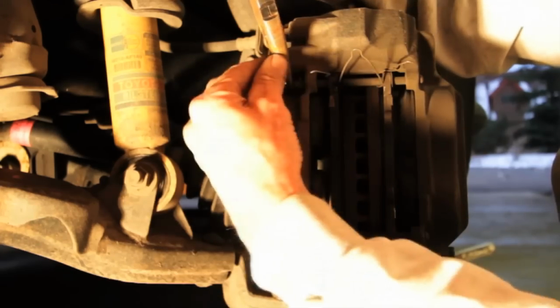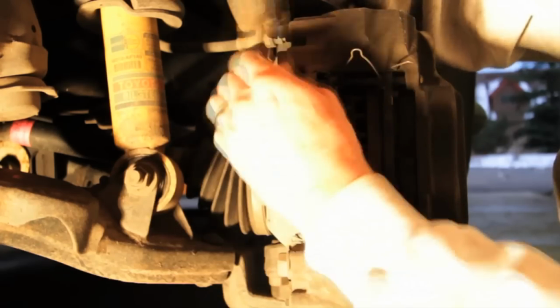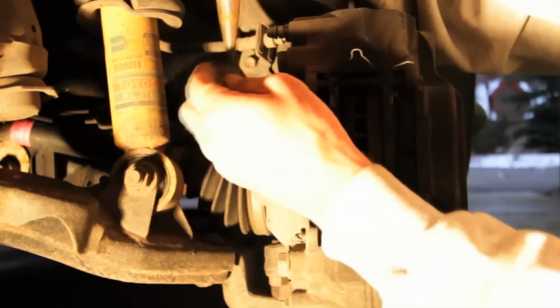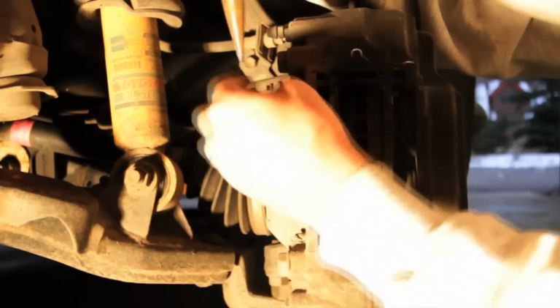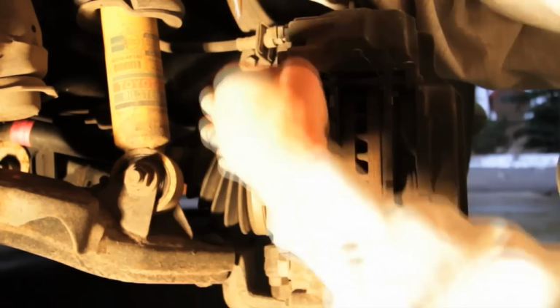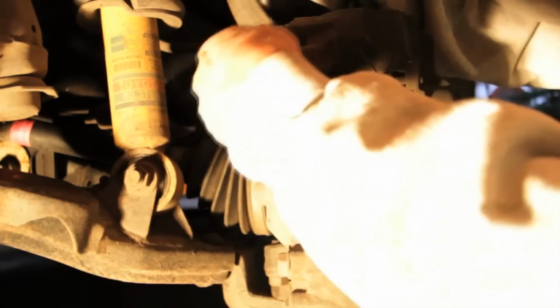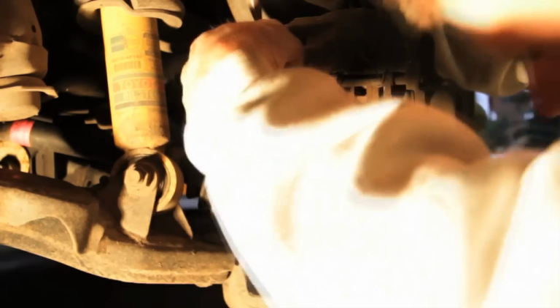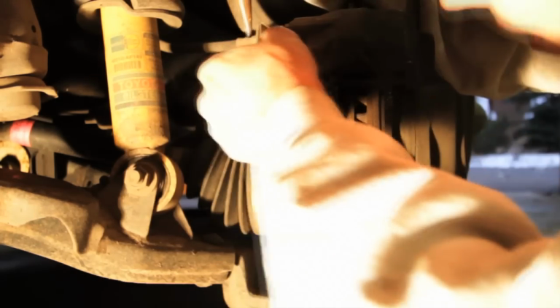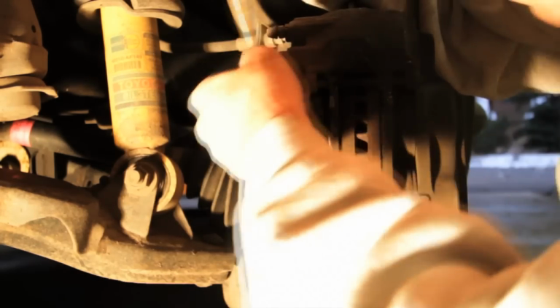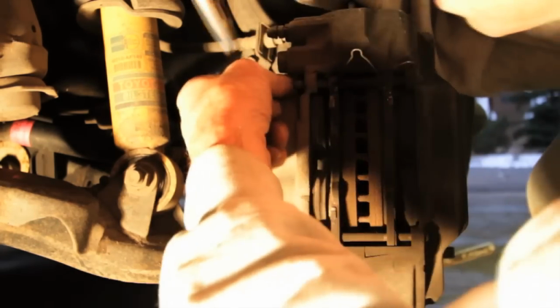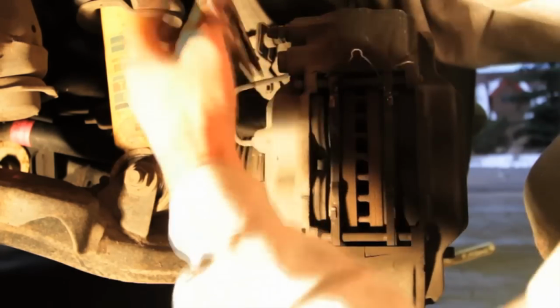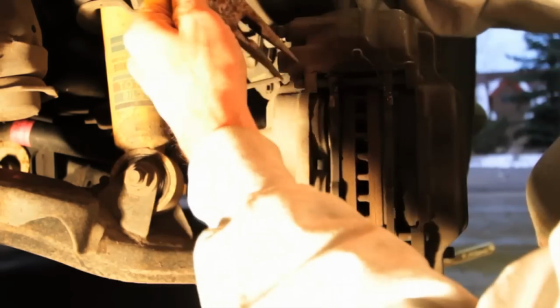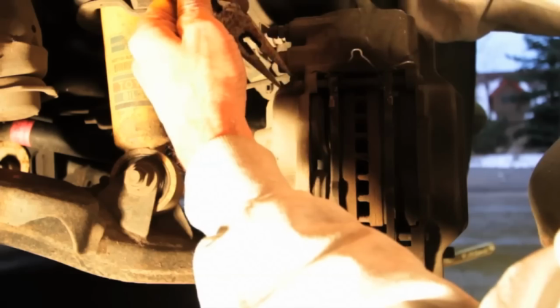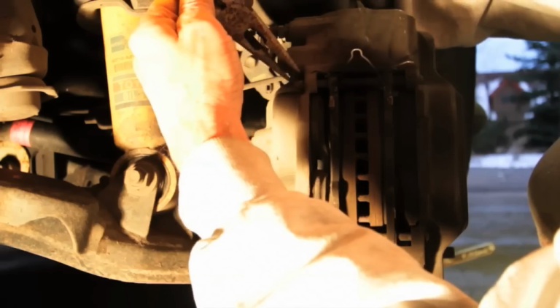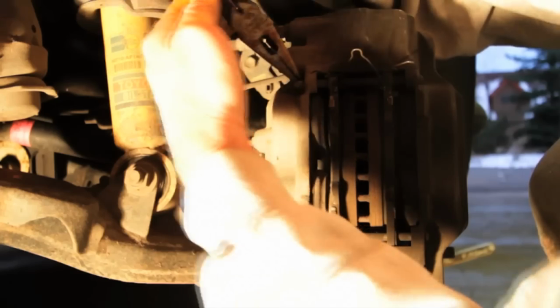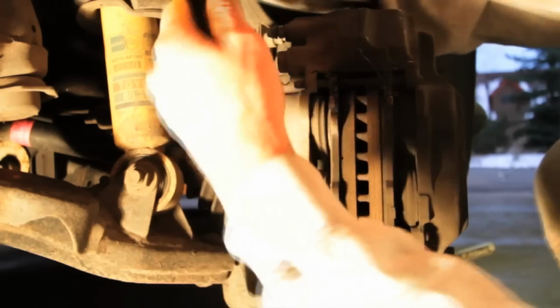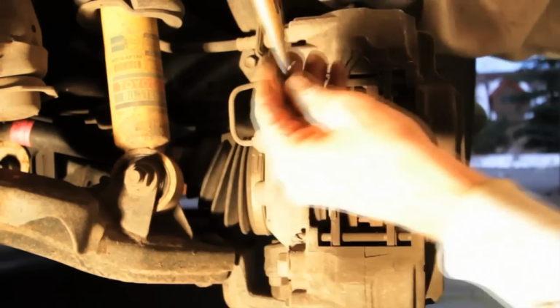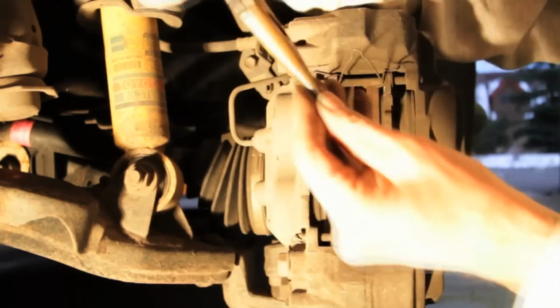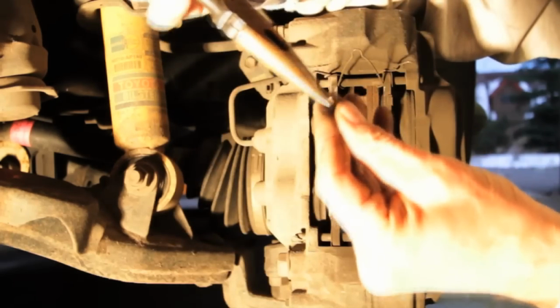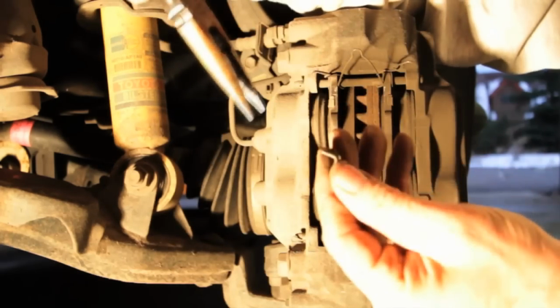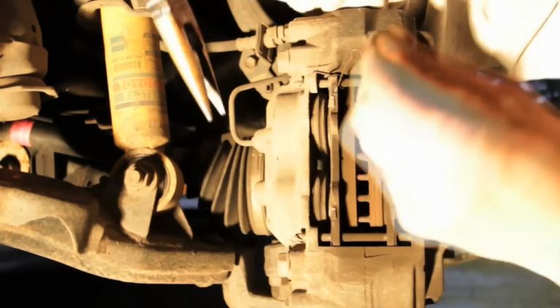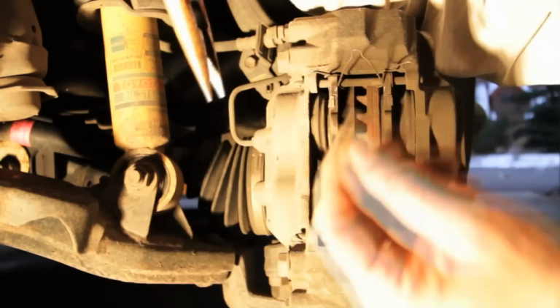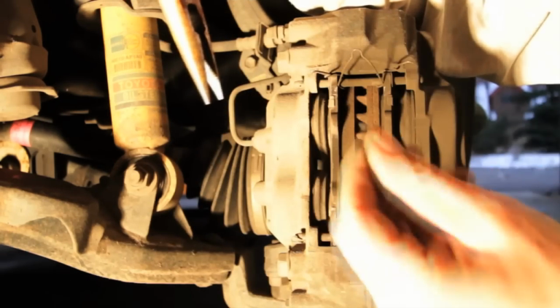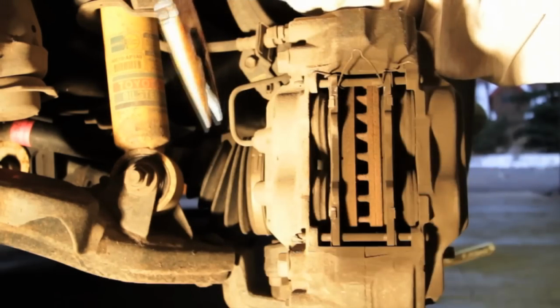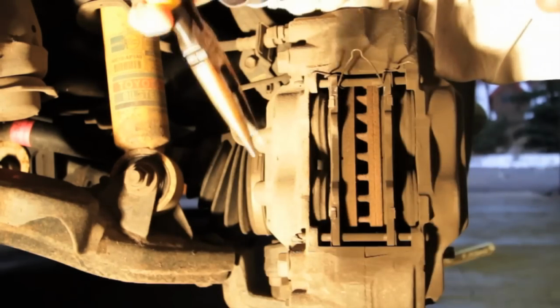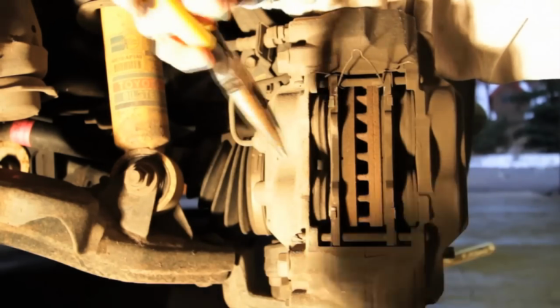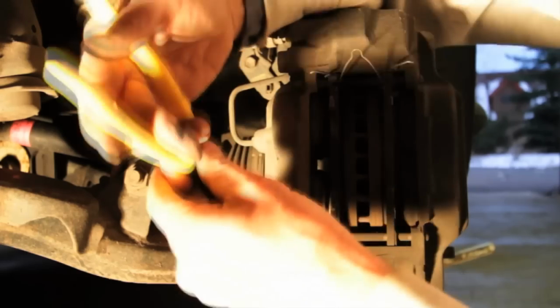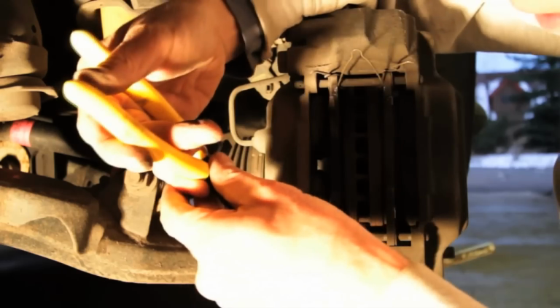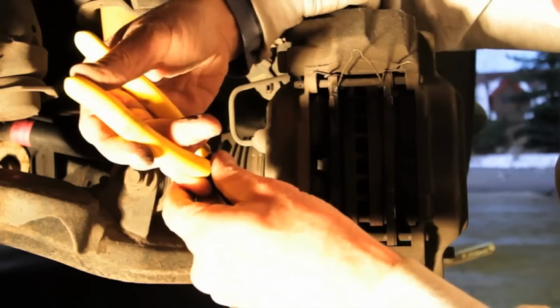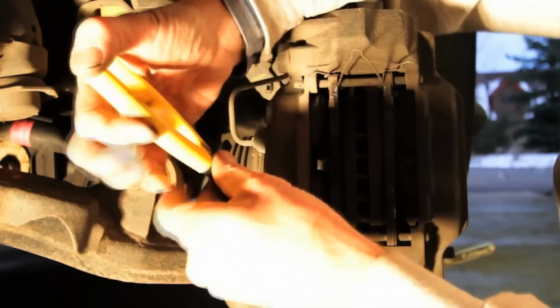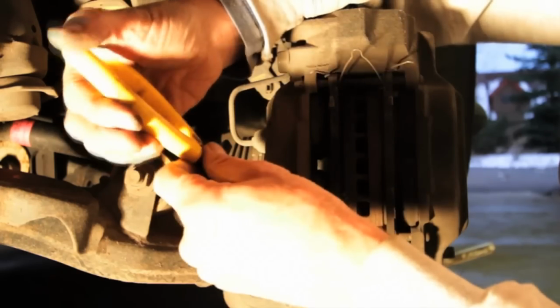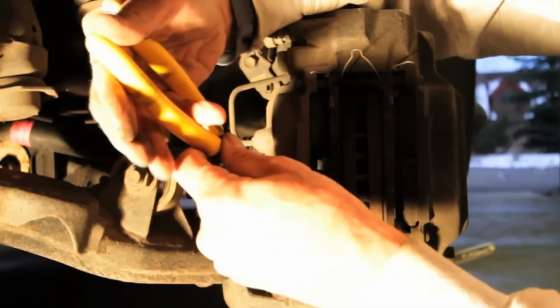Pull them out and make sure they don't fly away — I almost lost them there. Make sure you know where you put them. I'm going to put them right here. So these two pins — there's one, two.